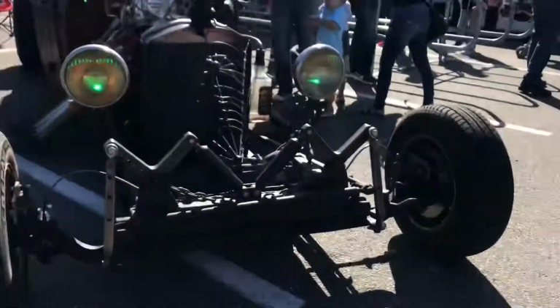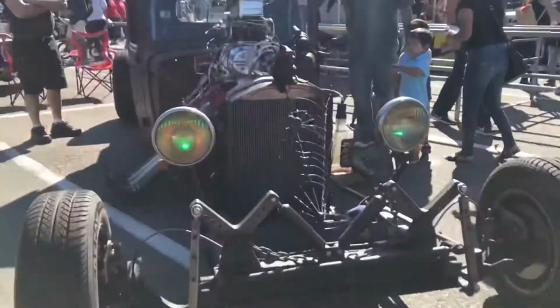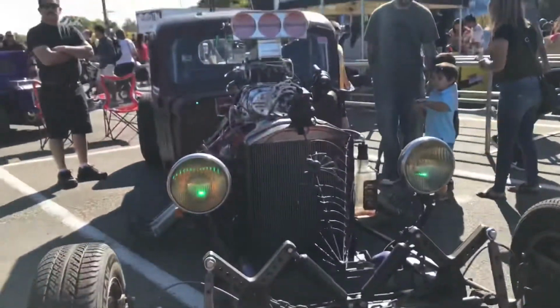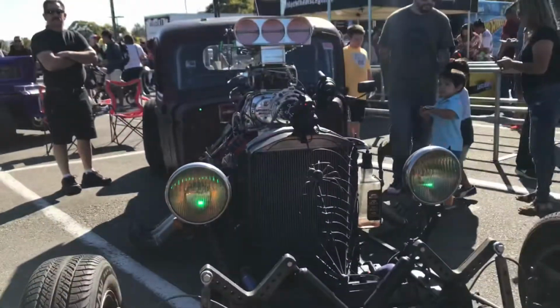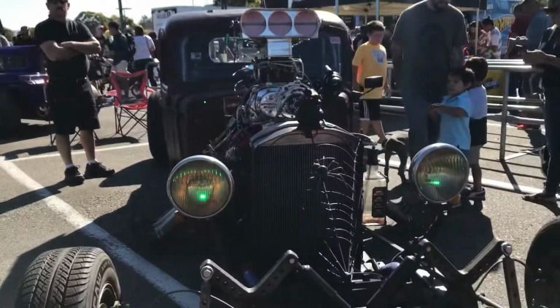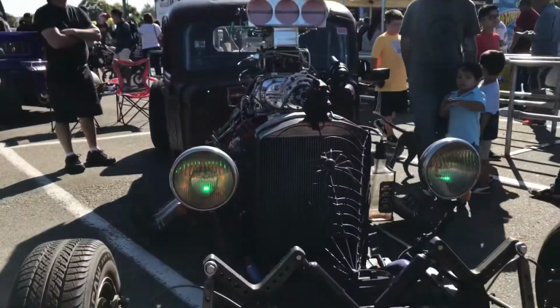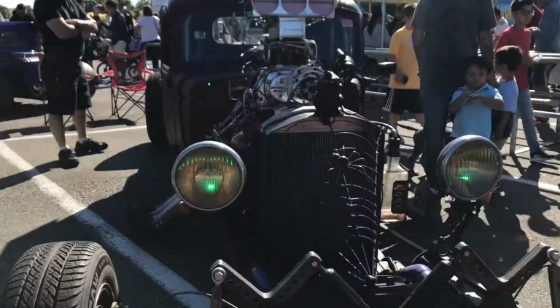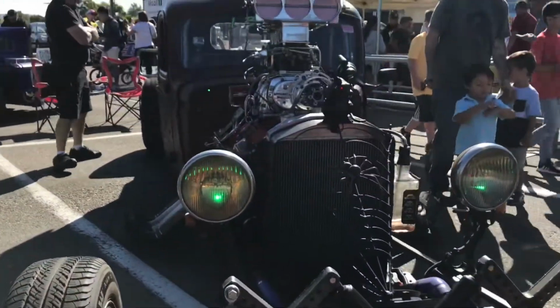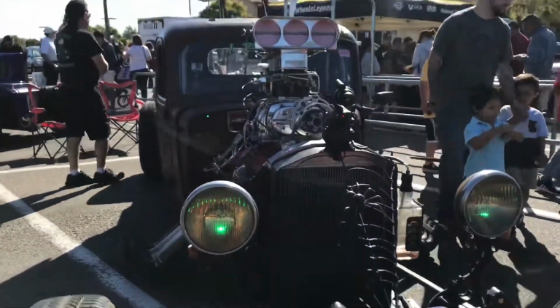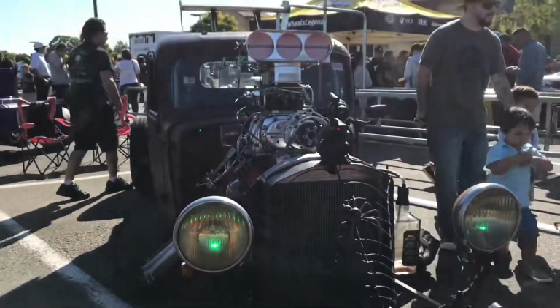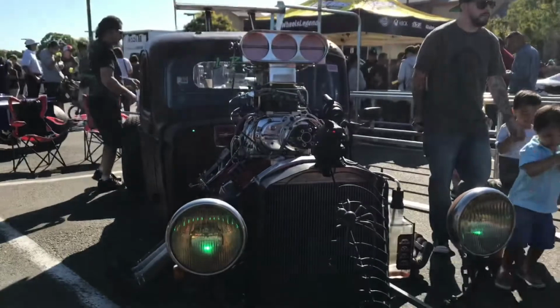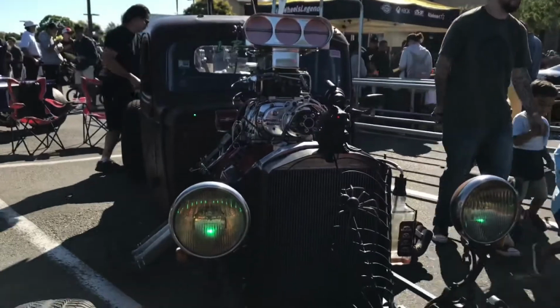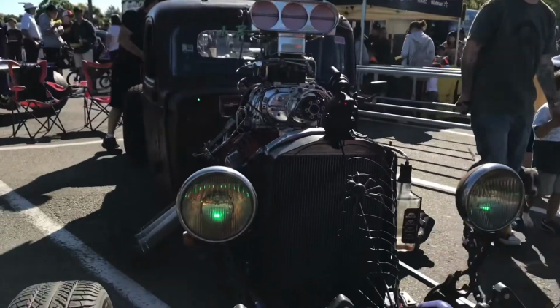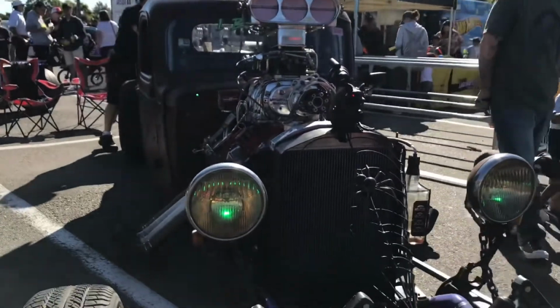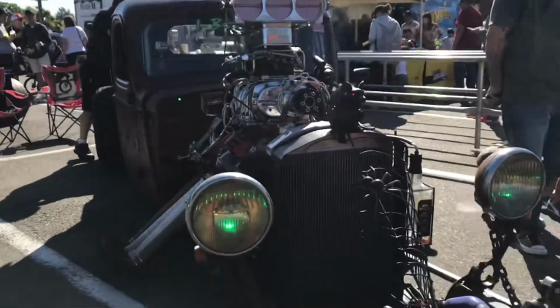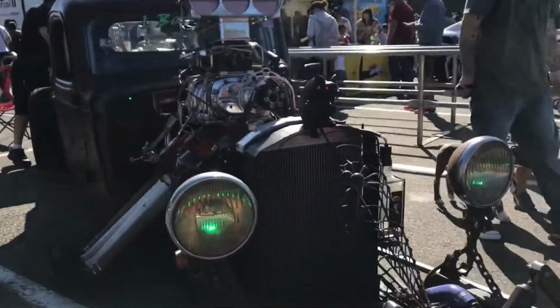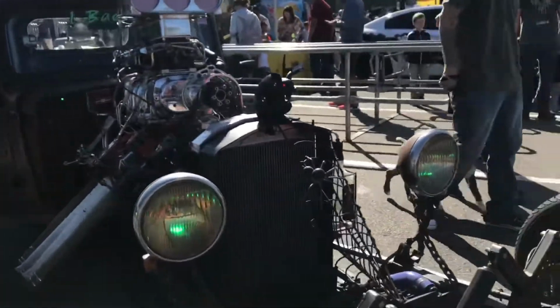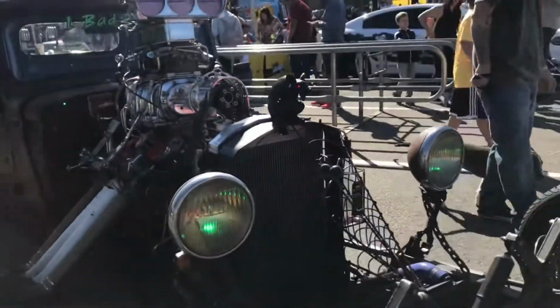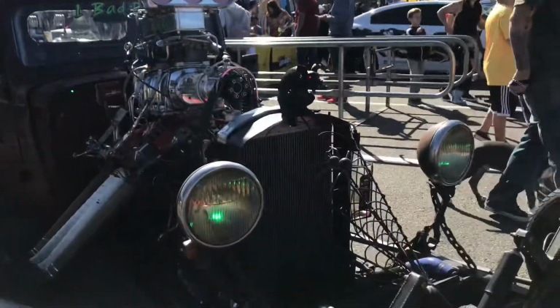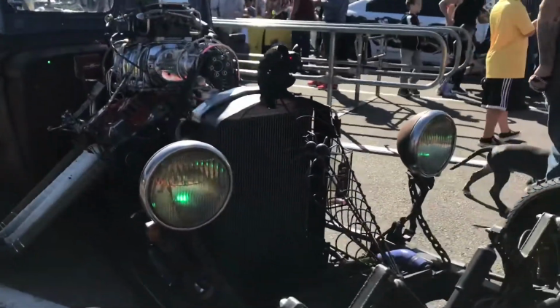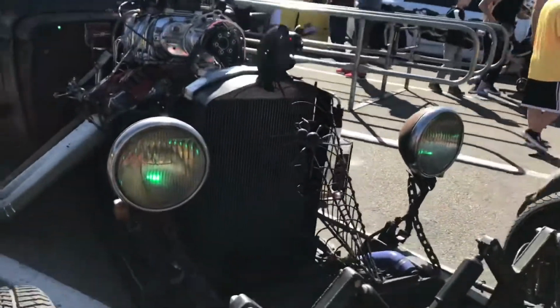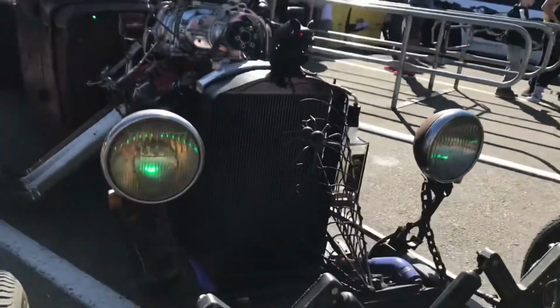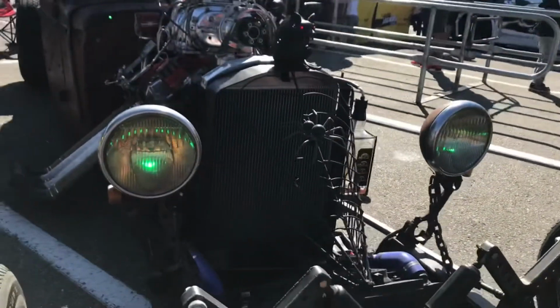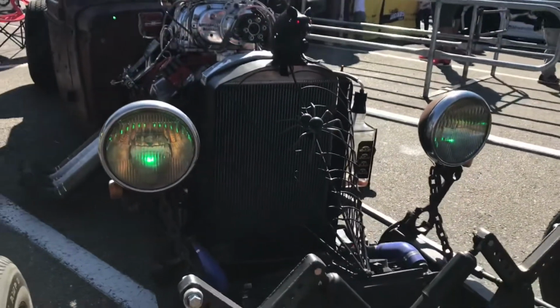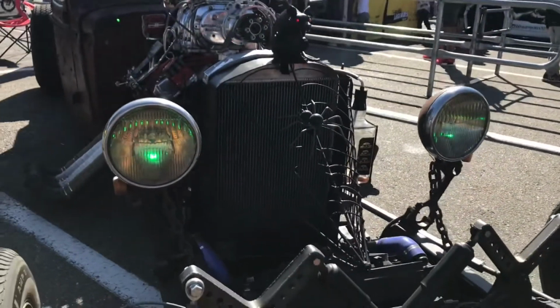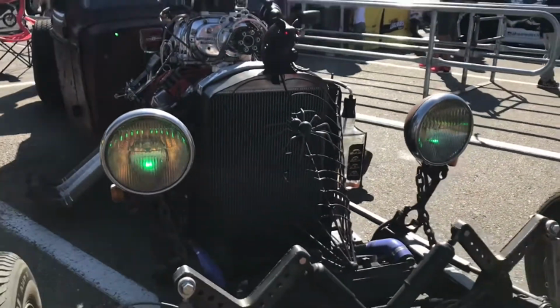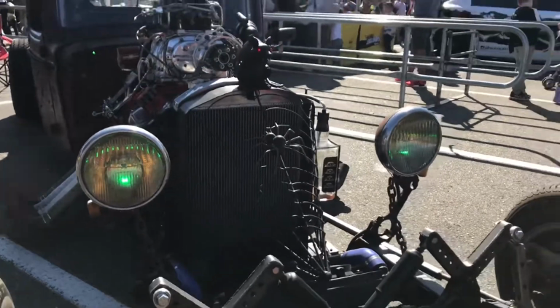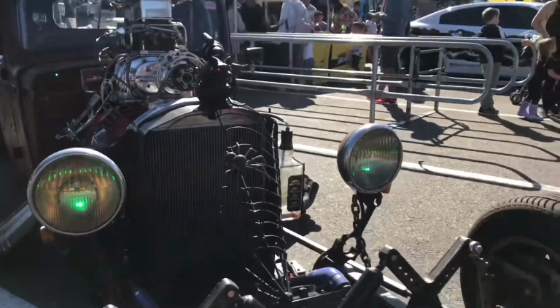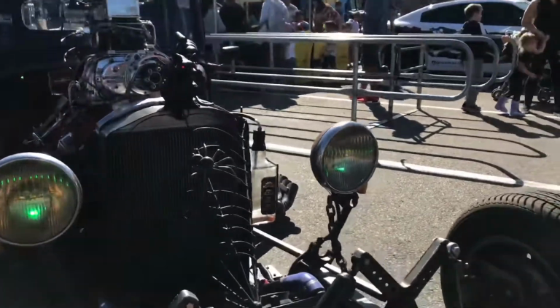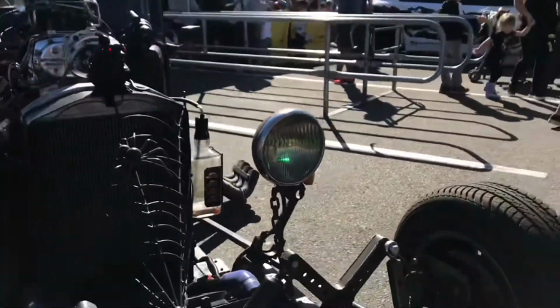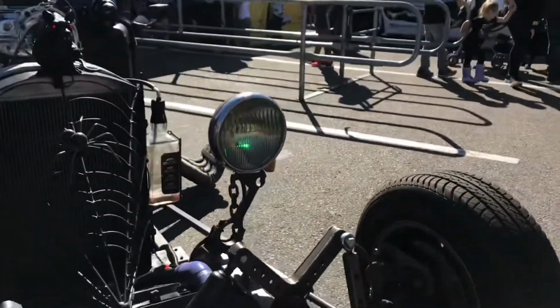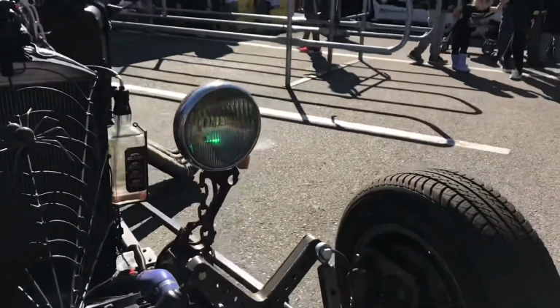This car is a Halloween one. It's very very nice. It has a big spider web right there. Very very nice.